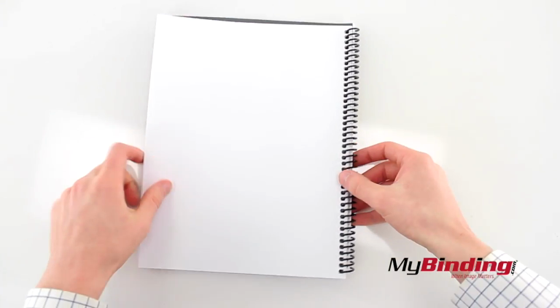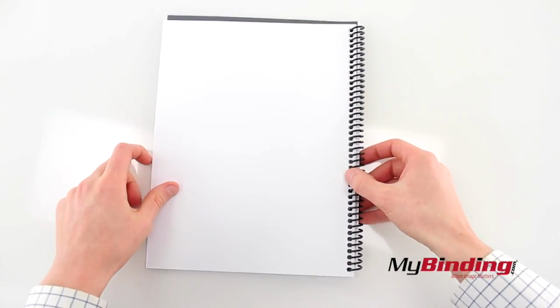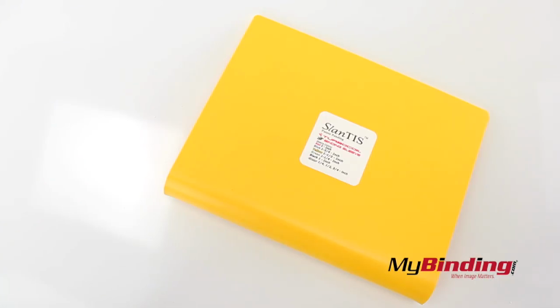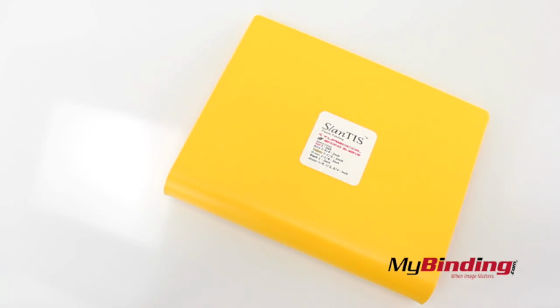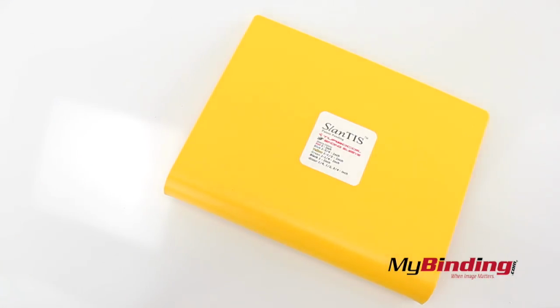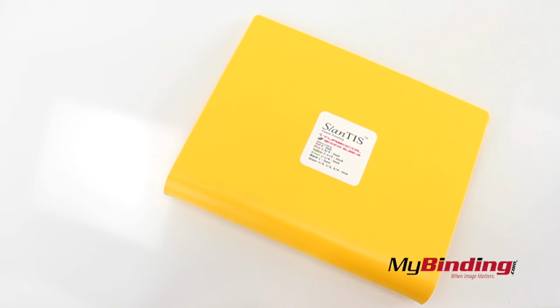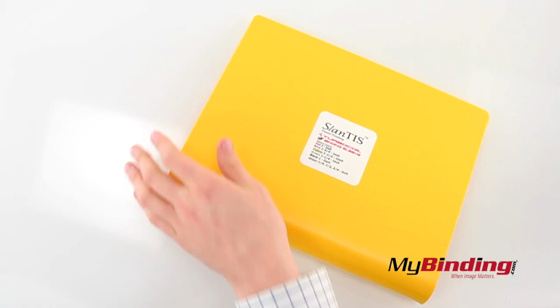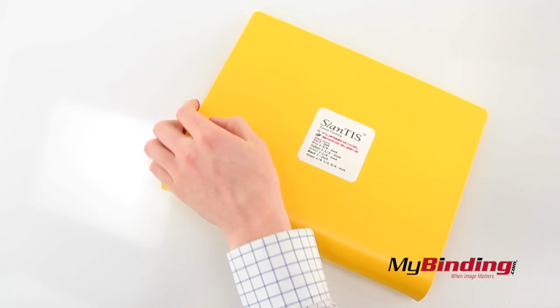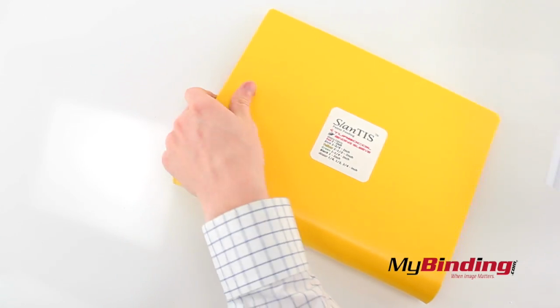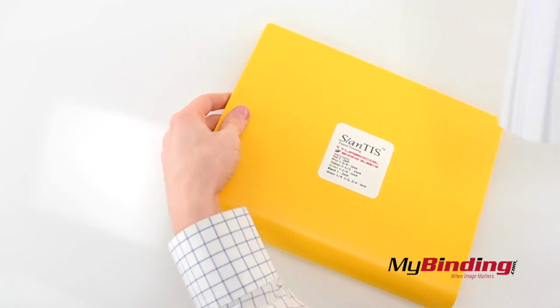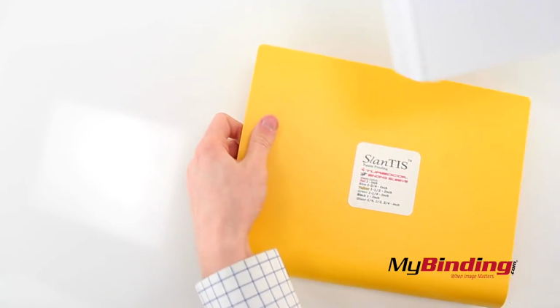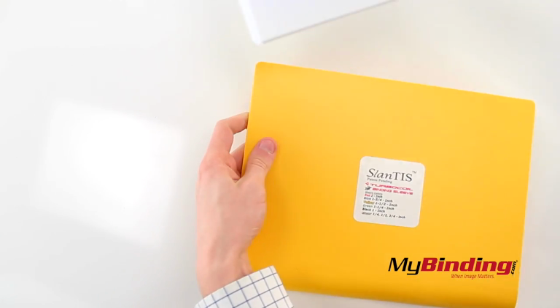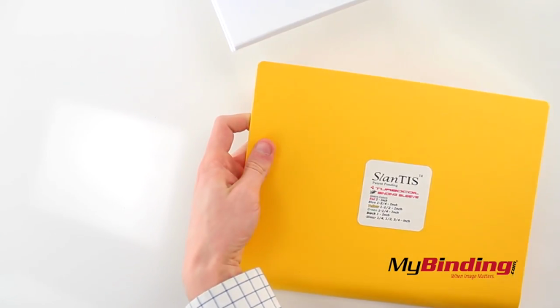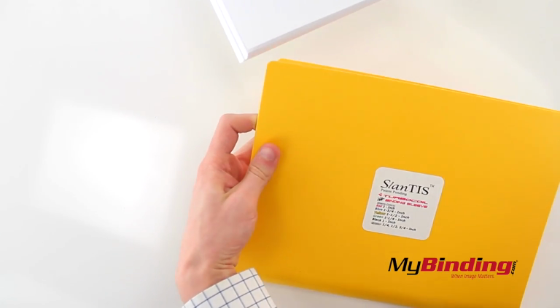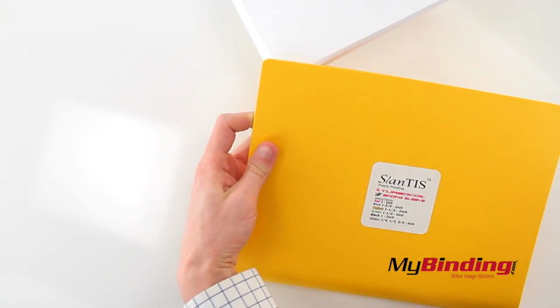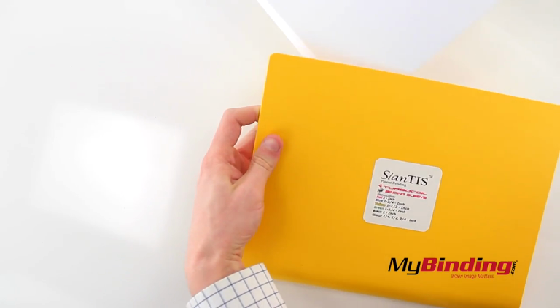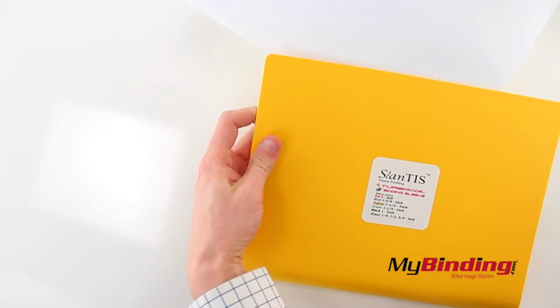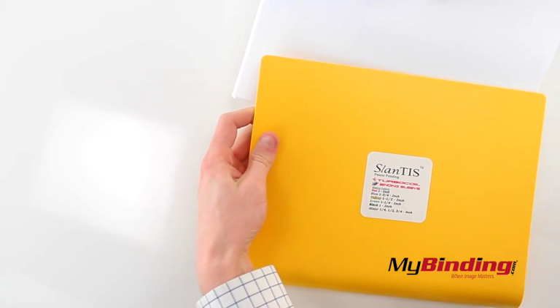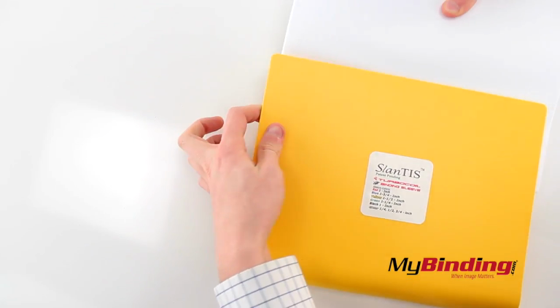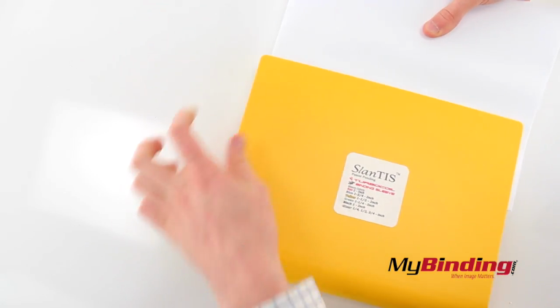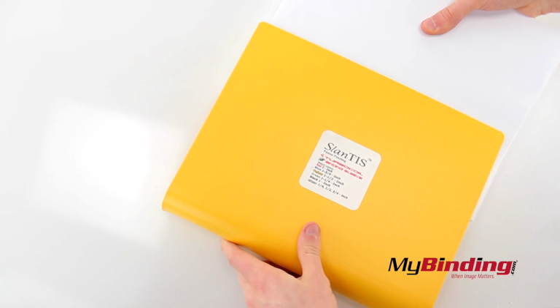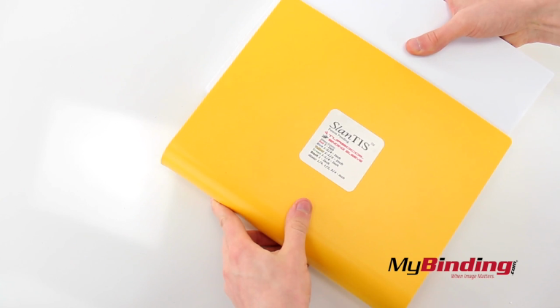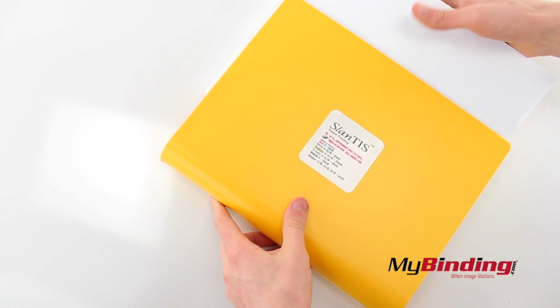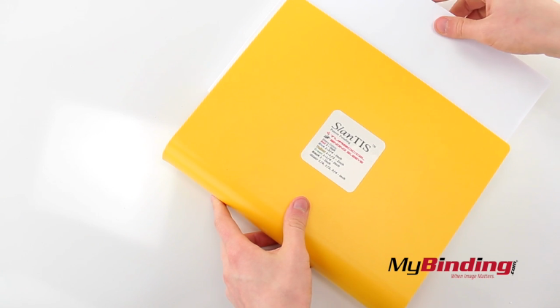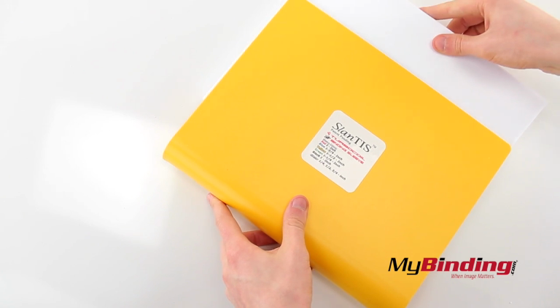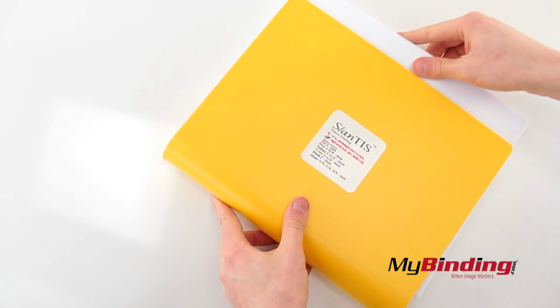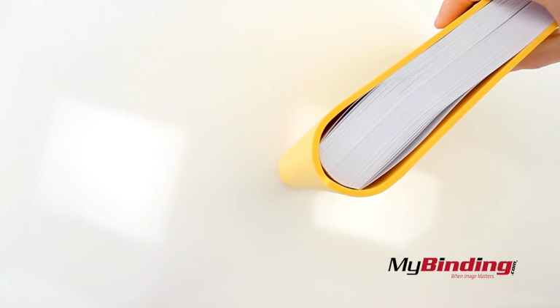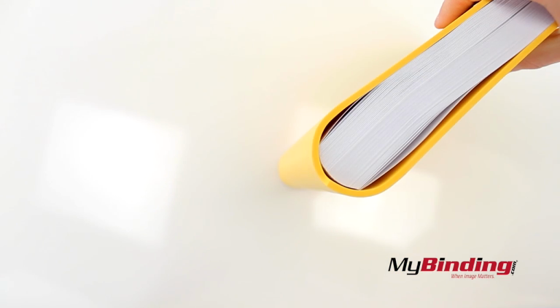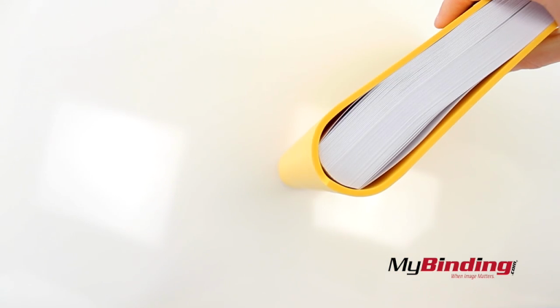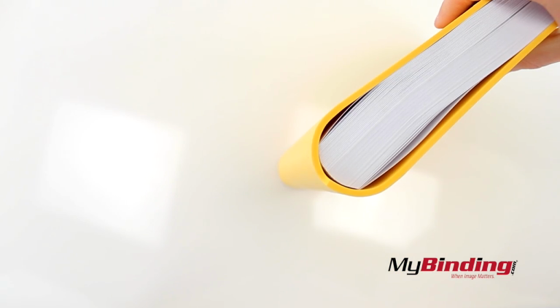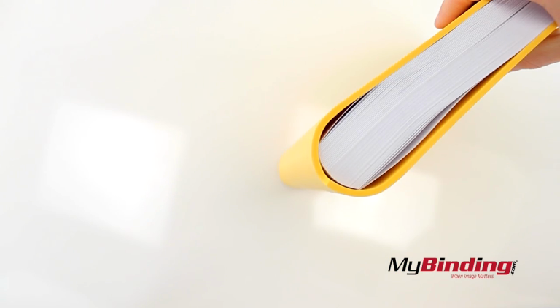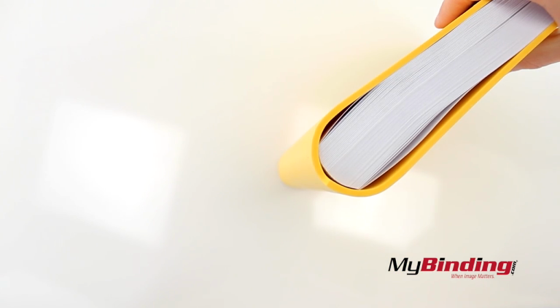For thicker projects, it may also help to use a Slantis binding sleeve, which creates the natural curve in your project for easier threading. If you need pre-punched paper, check it out on our site today.